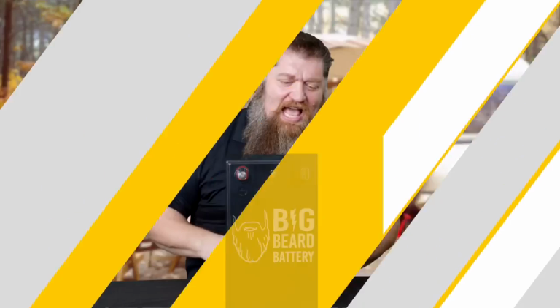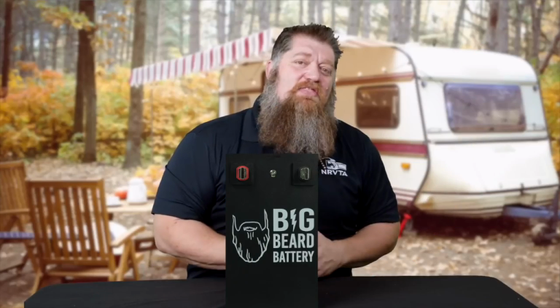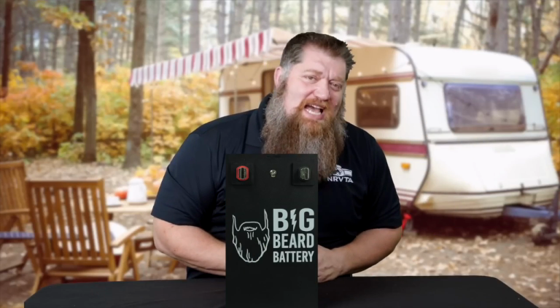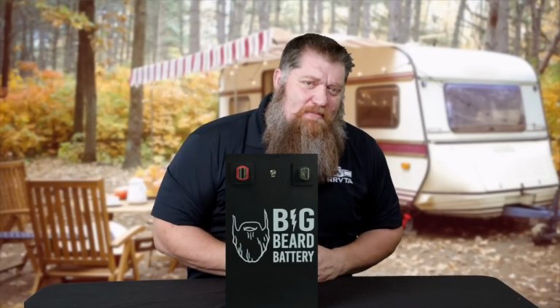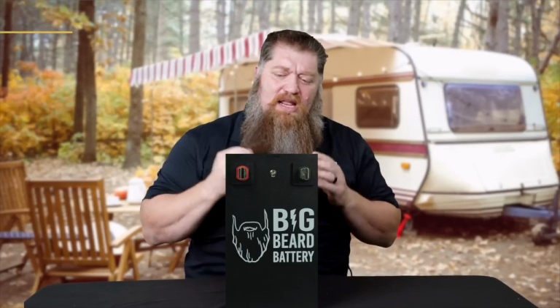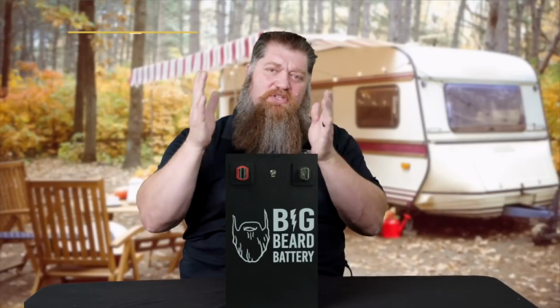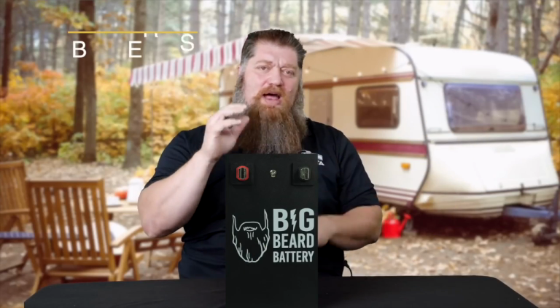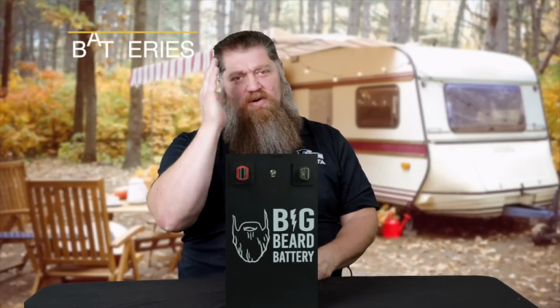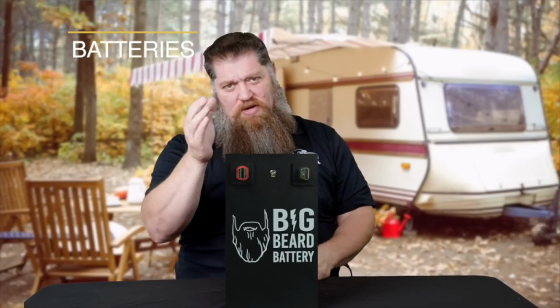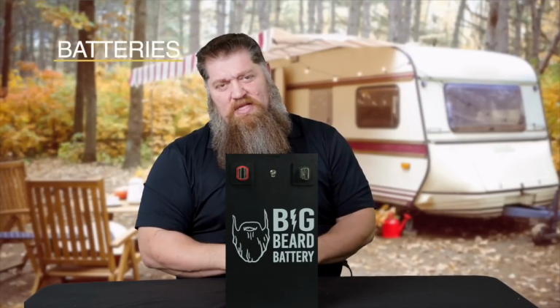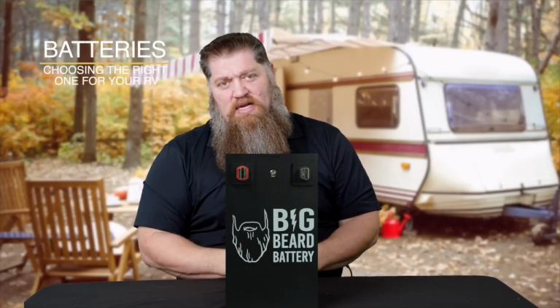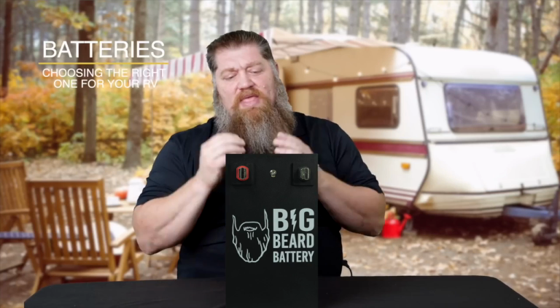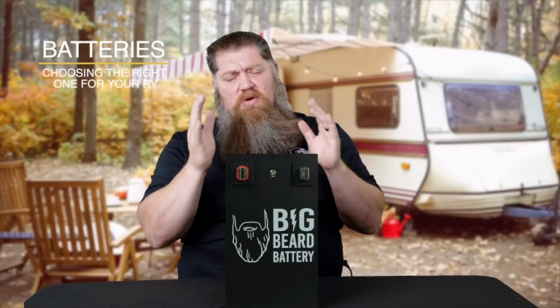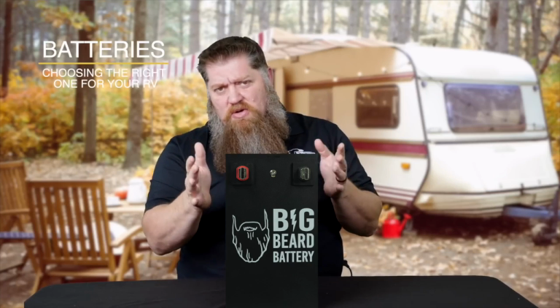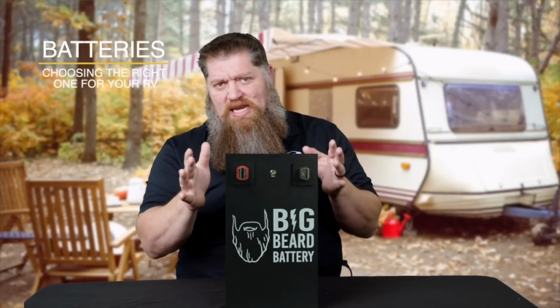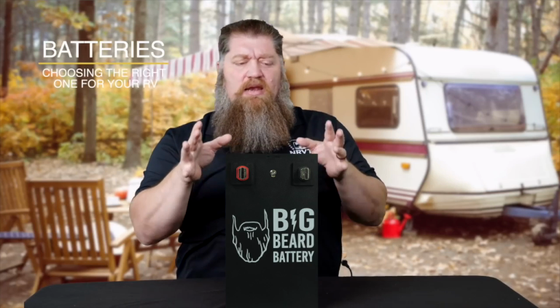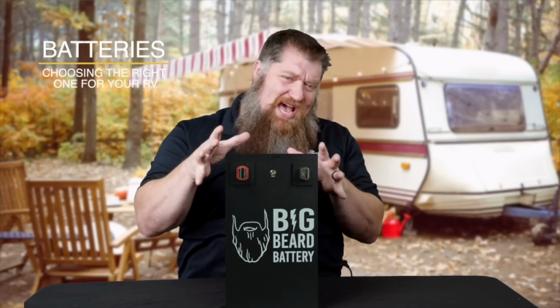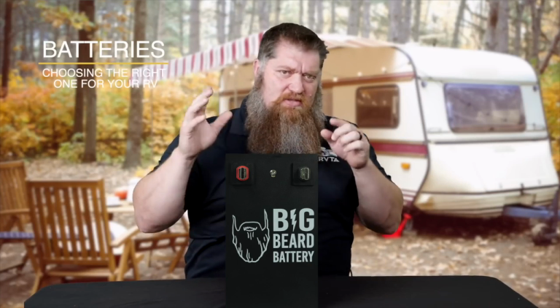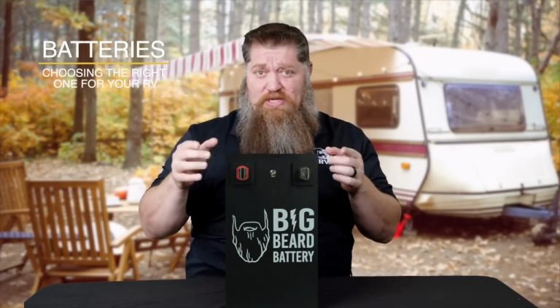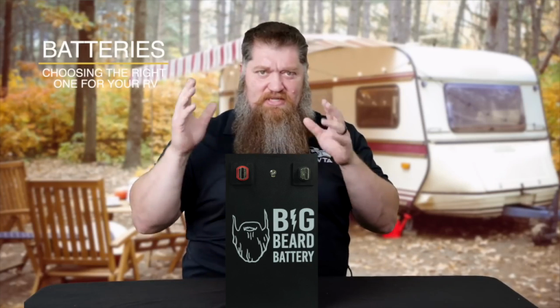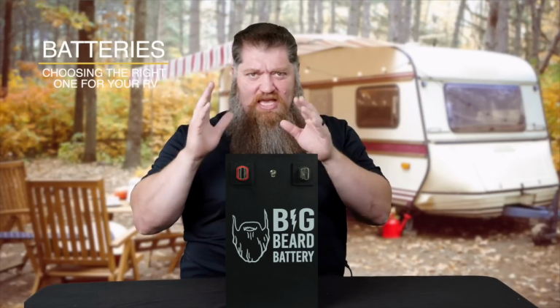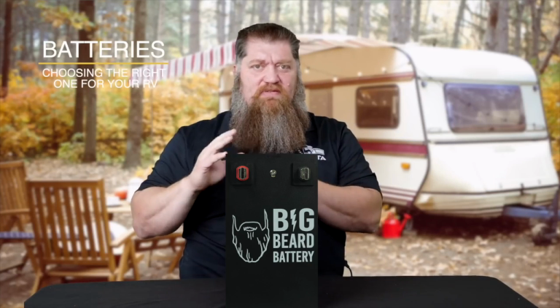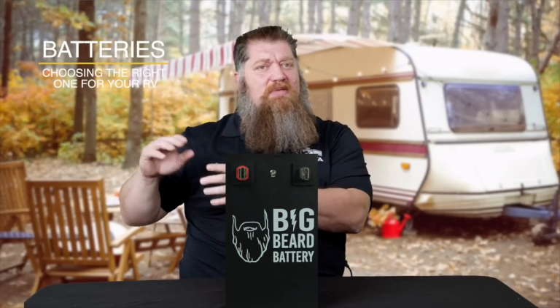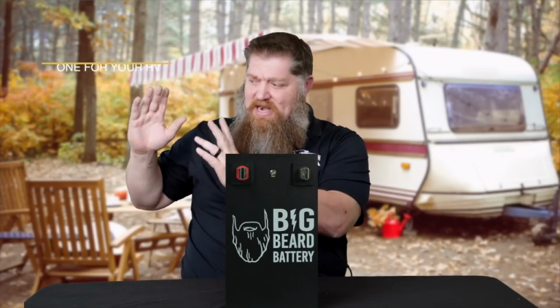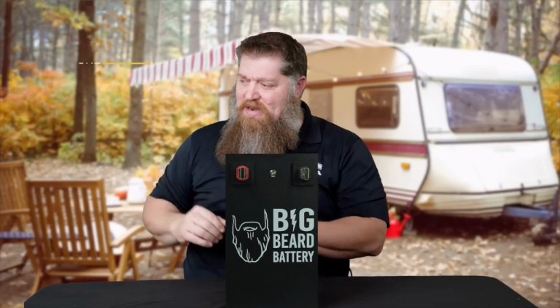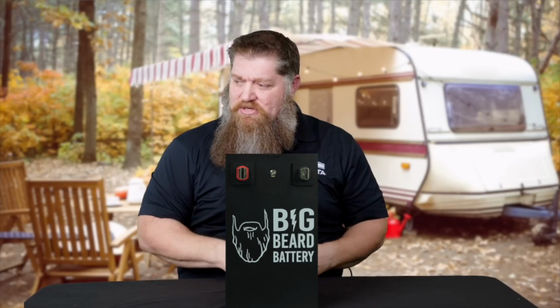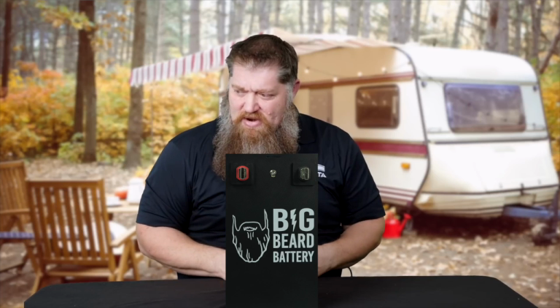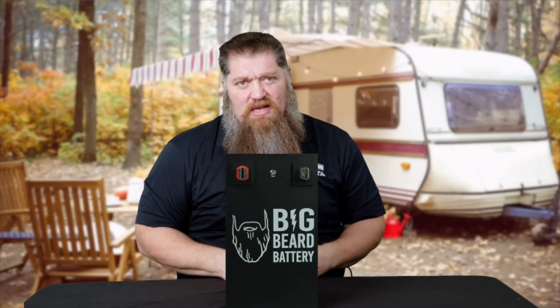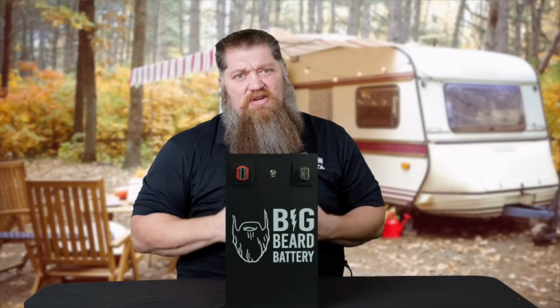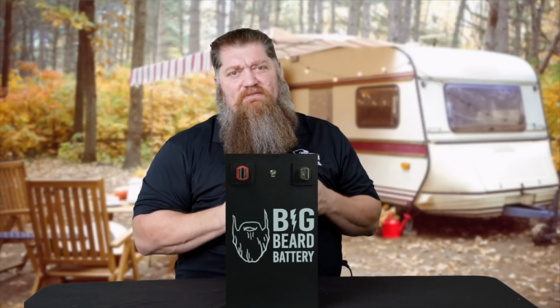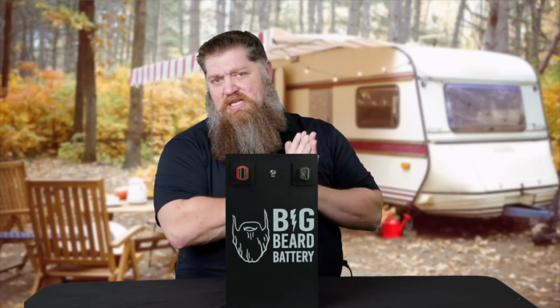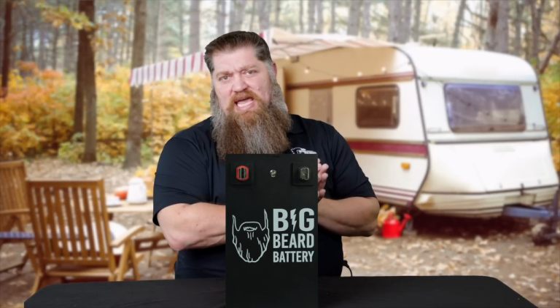On this tech tip, I'm going to go over choosing the right battery for you. If you are new to looking at batteries or choosing batteries — let's say you have an RV and it's time to change the battery — there are a couple of factors that we look at.